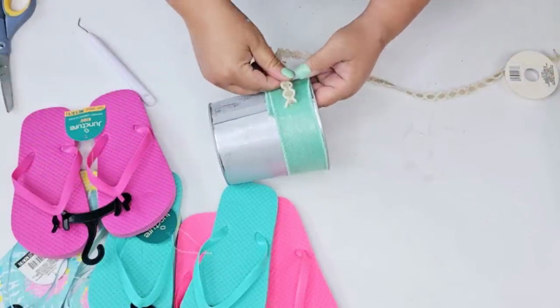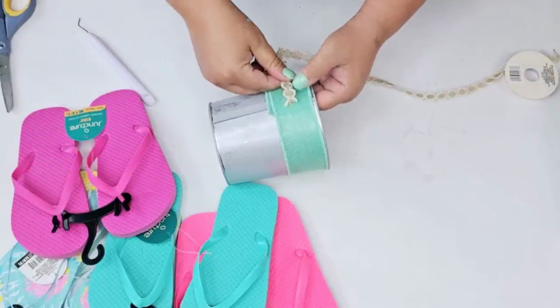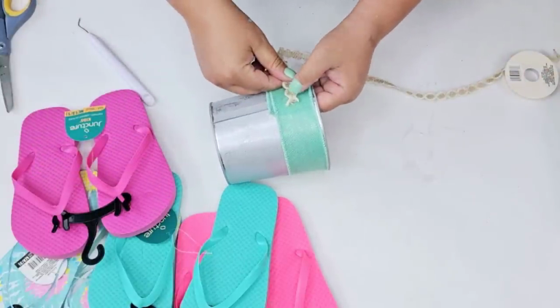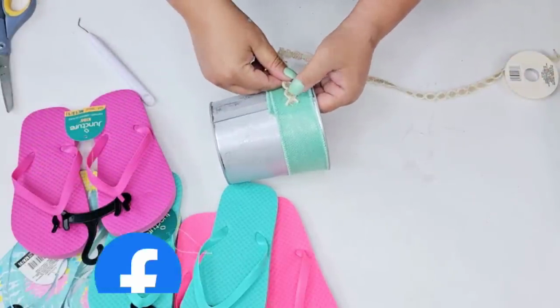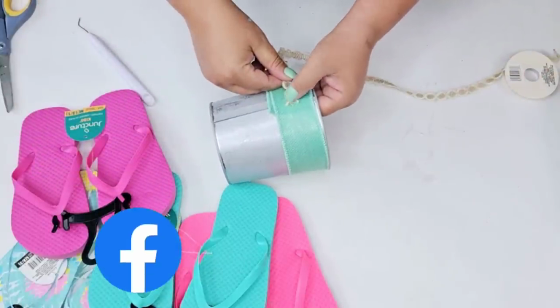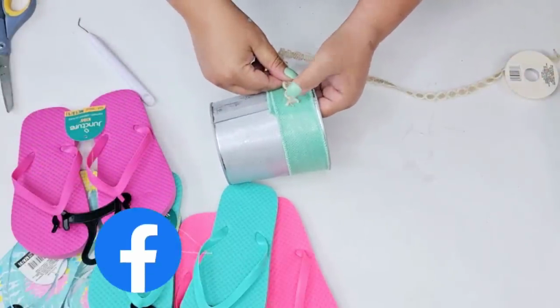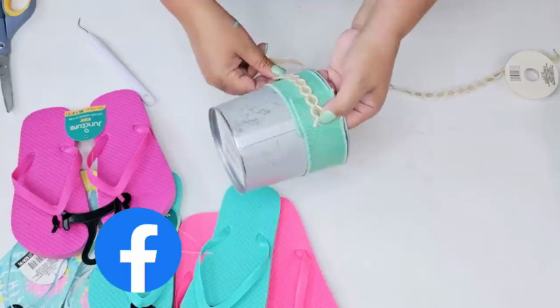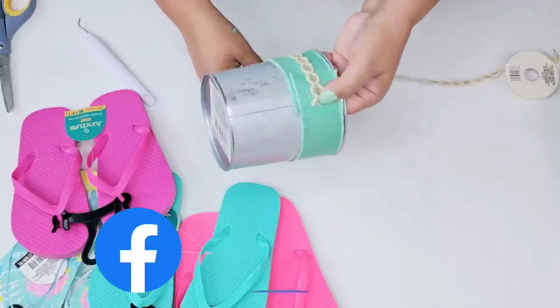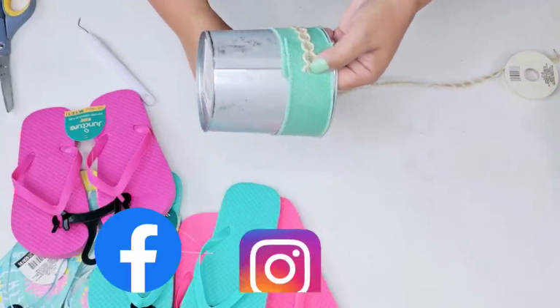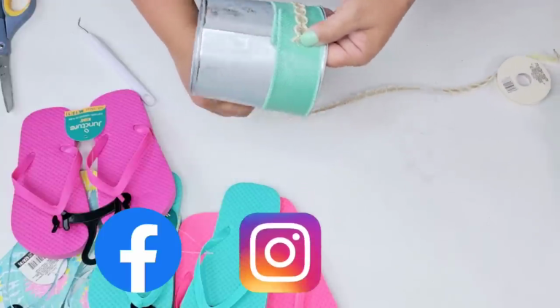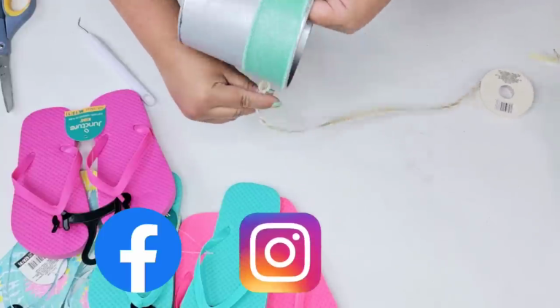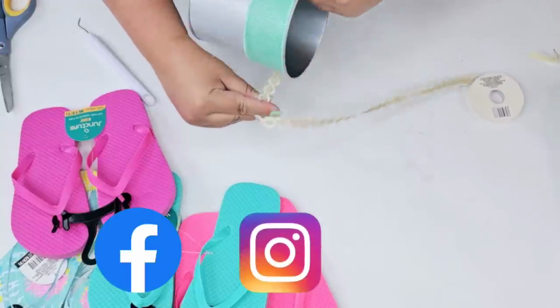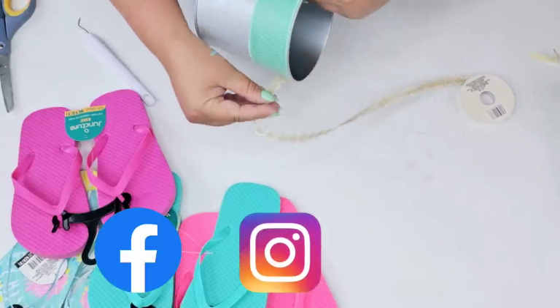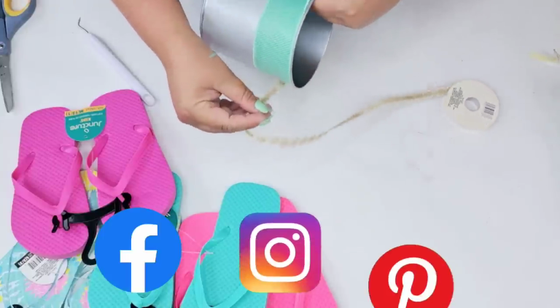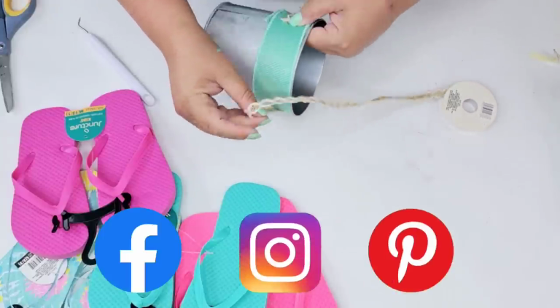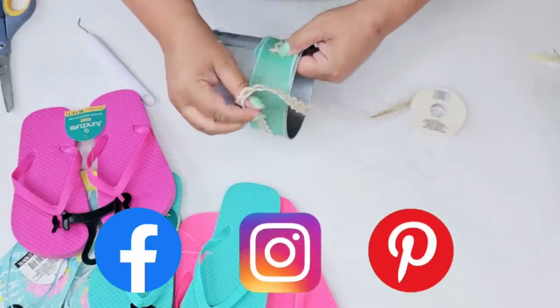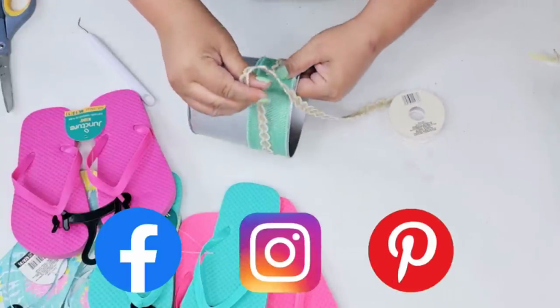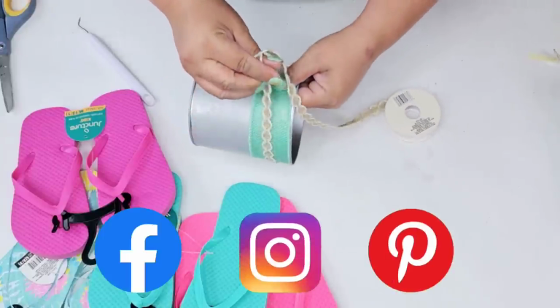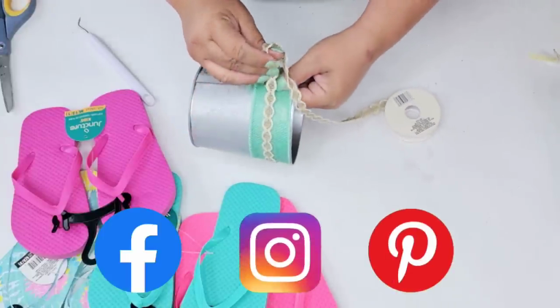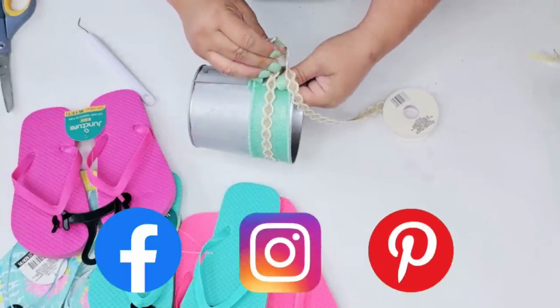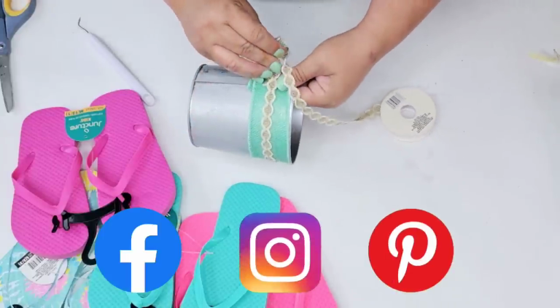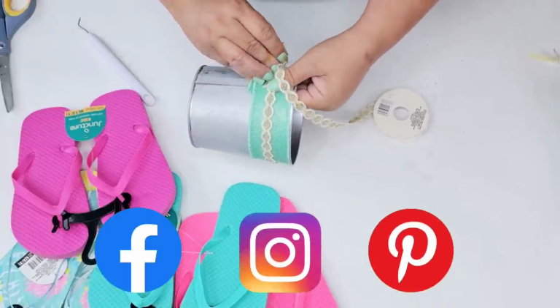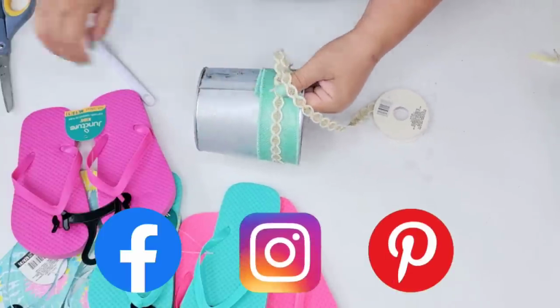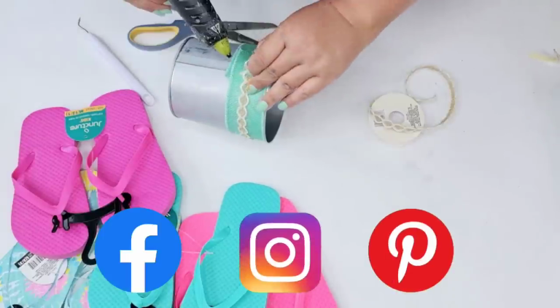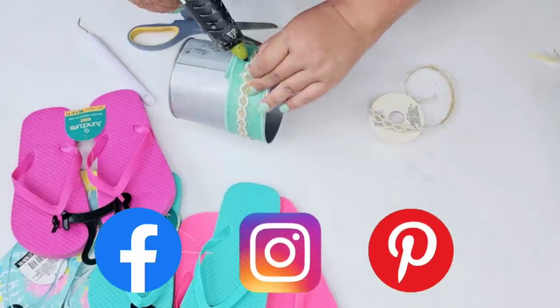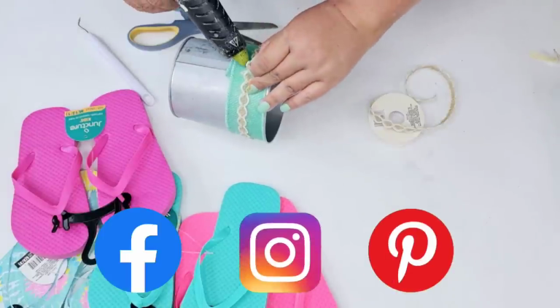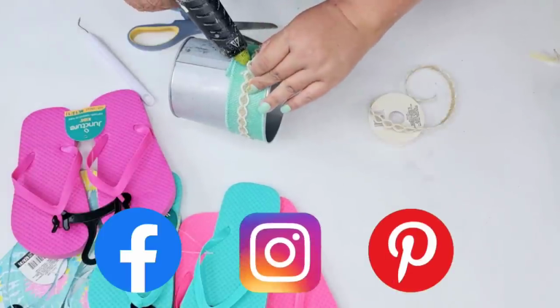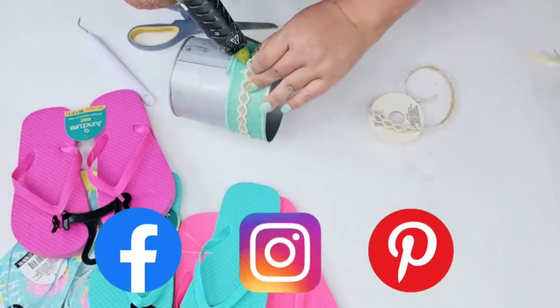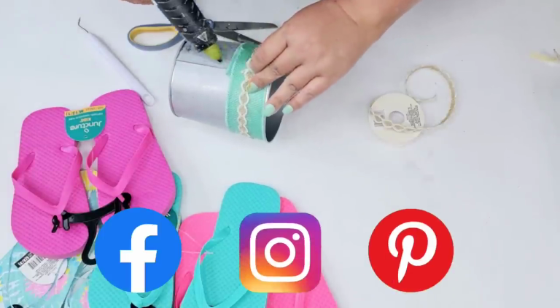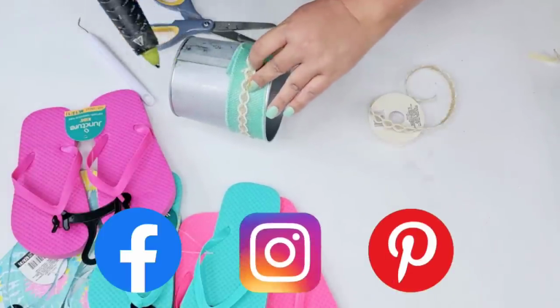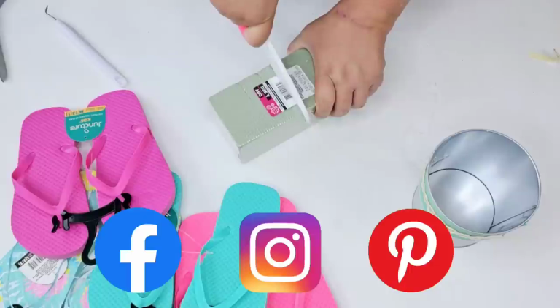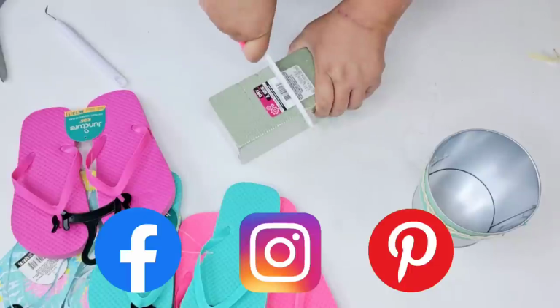Friends, I would love to connect with you on Instagram, Facebook, and Pinterest. I have those links down below in the description box, so when you're done watching, make sure you go down there and check it out.